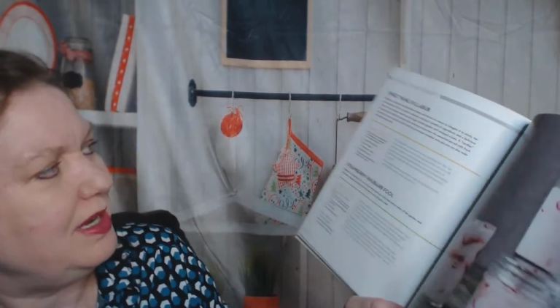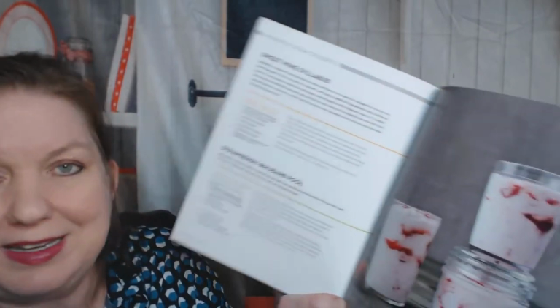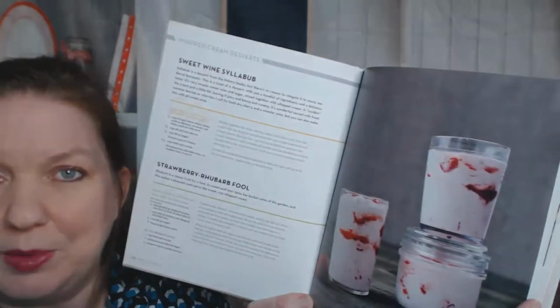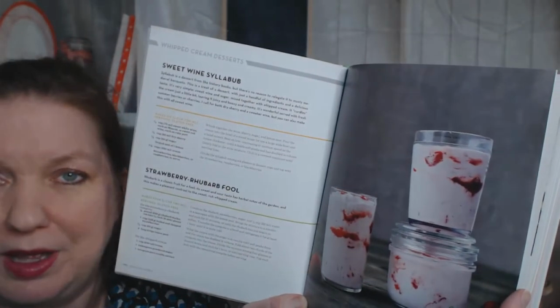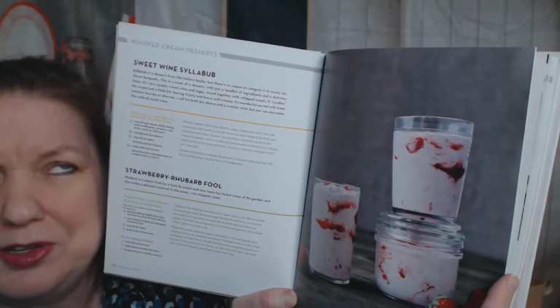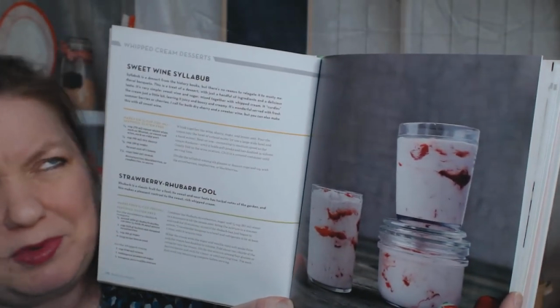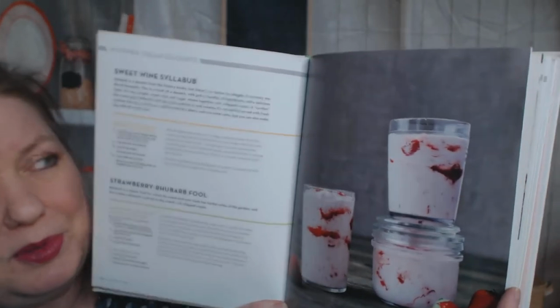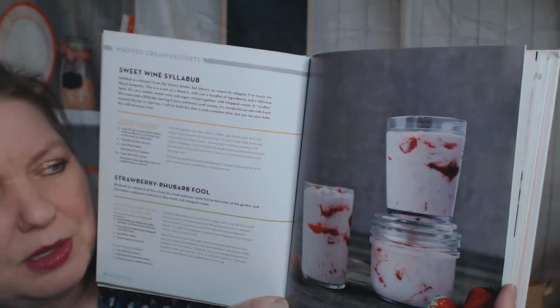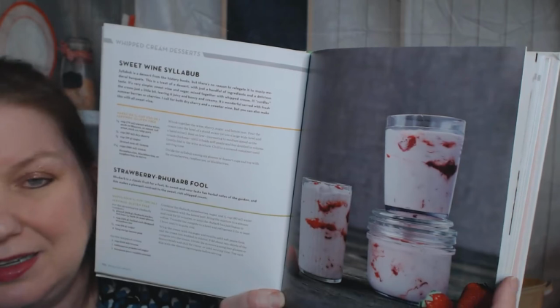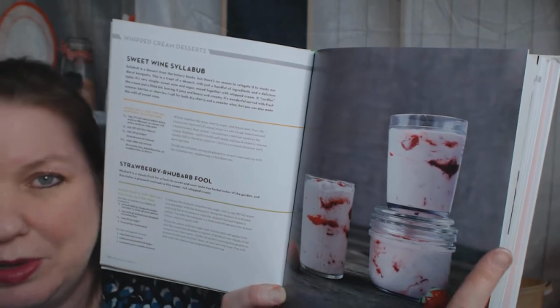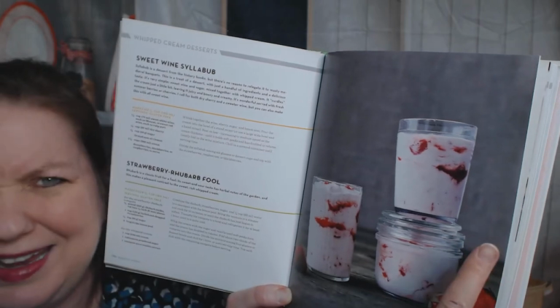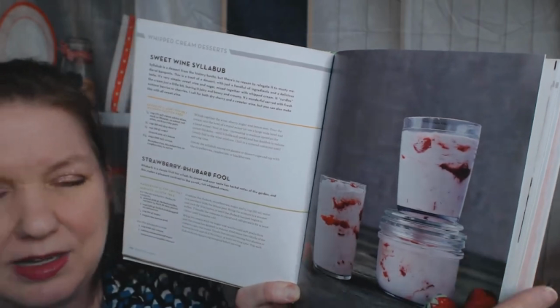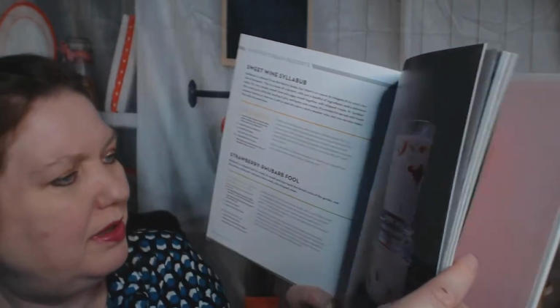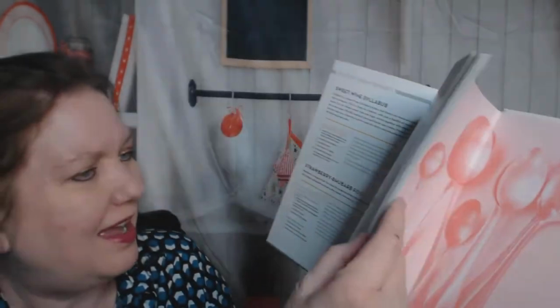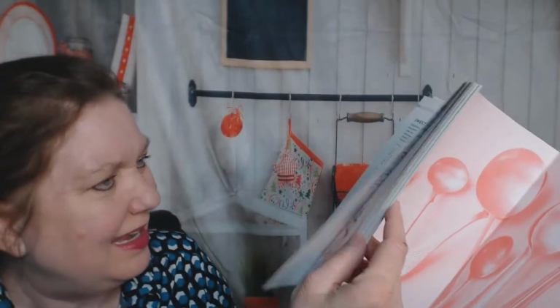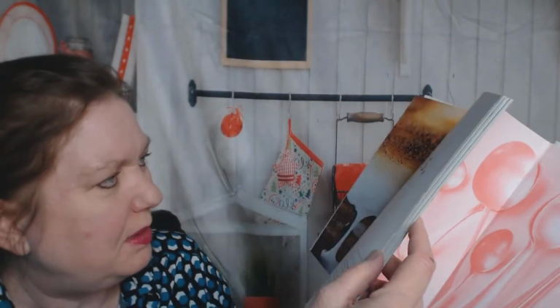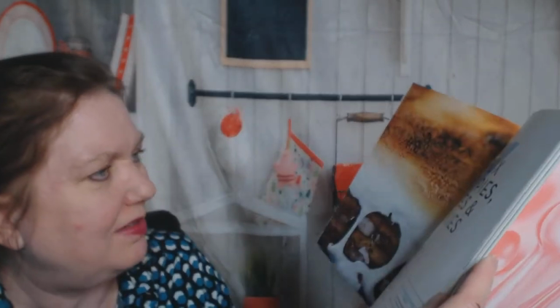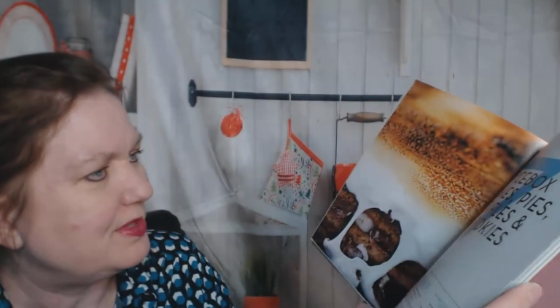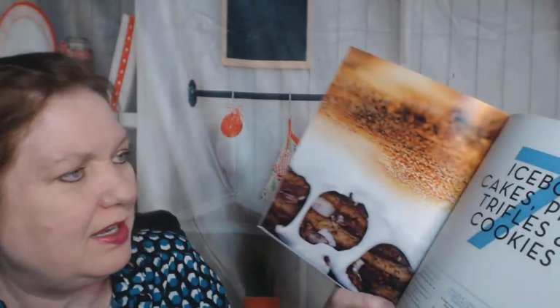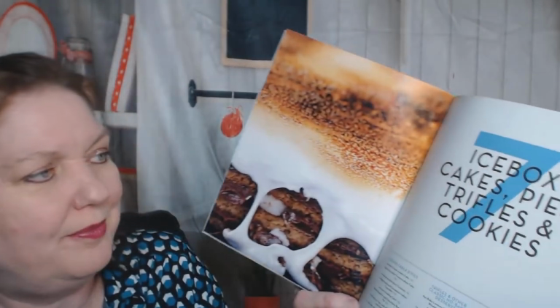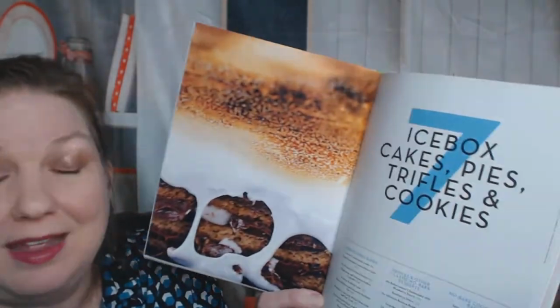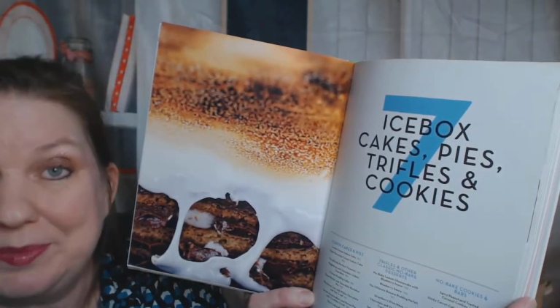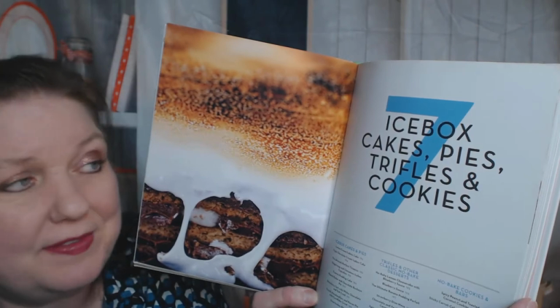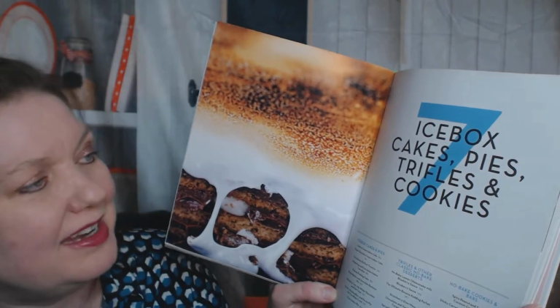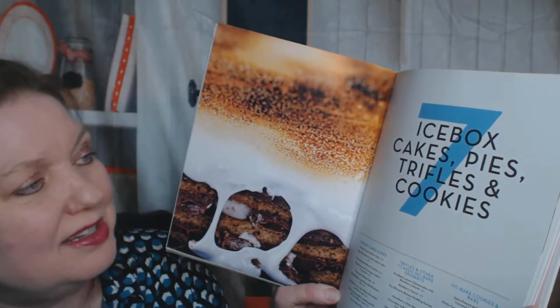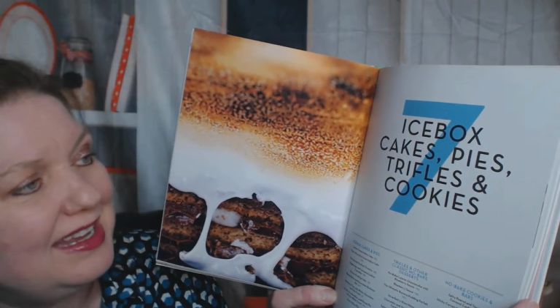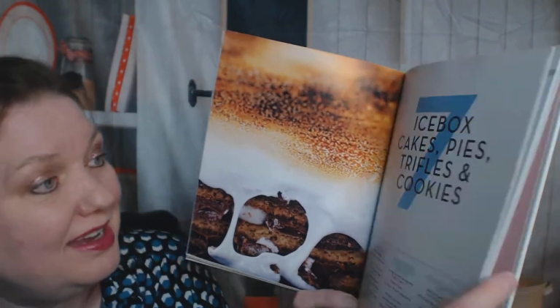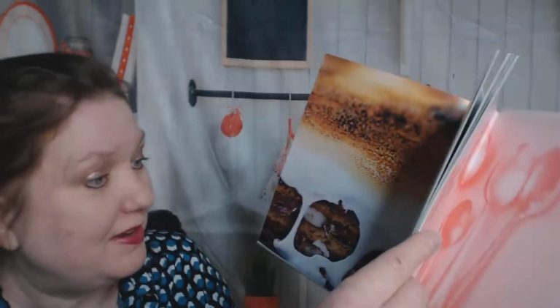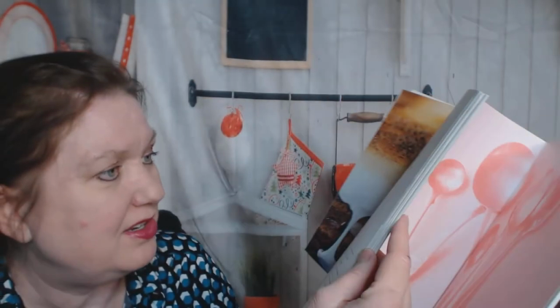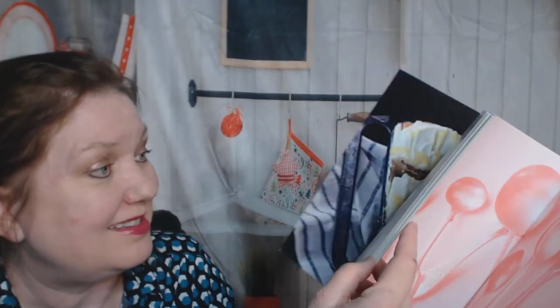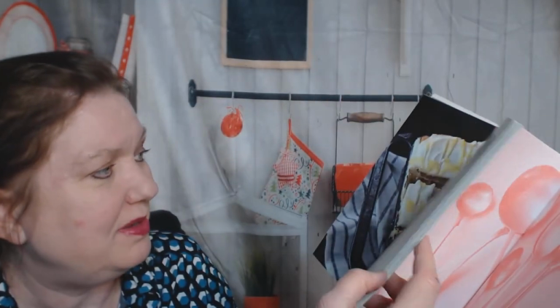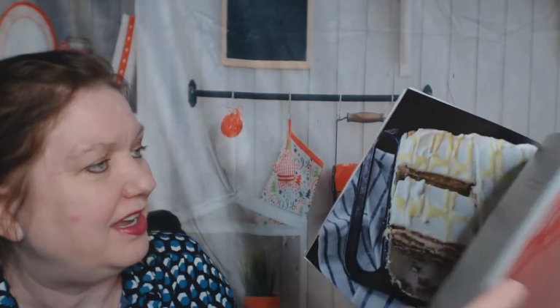A sweet wine syllabub. Do I remember that someone in Little Women ate a syllabub? I think maybe Beth because she wasn't feeling well. Chapter seven: icebox cakes, pies, trifles, and cookies. This will be fun.